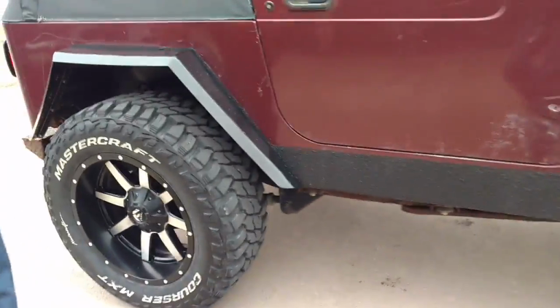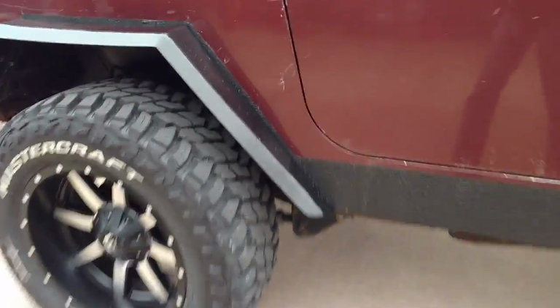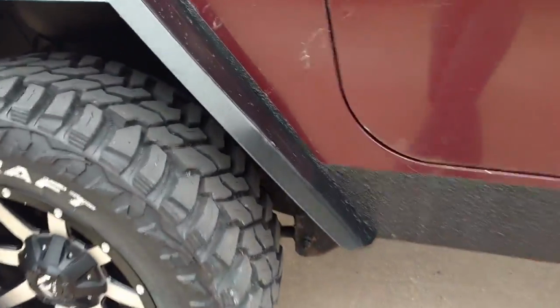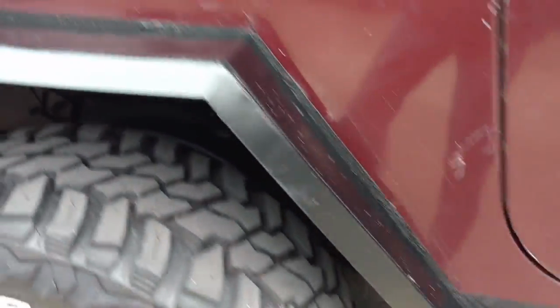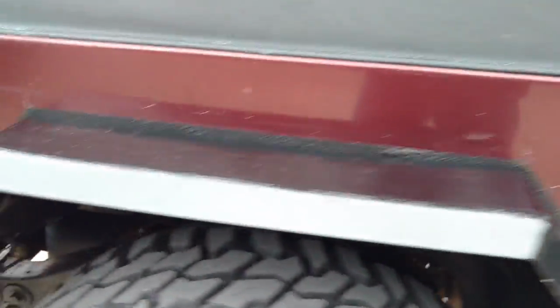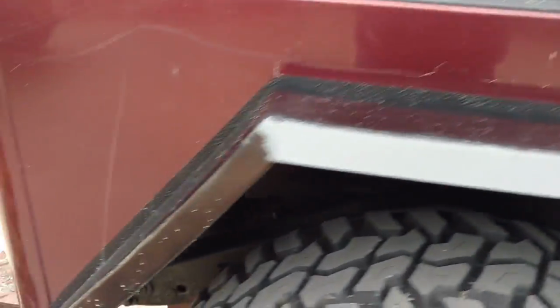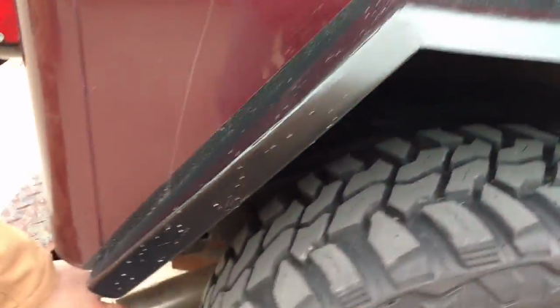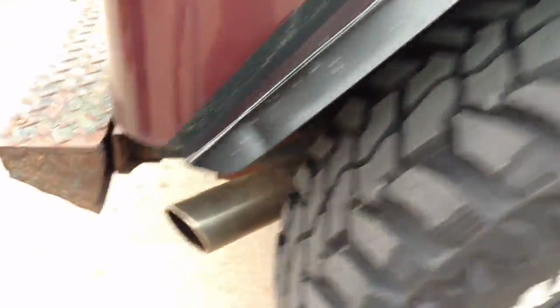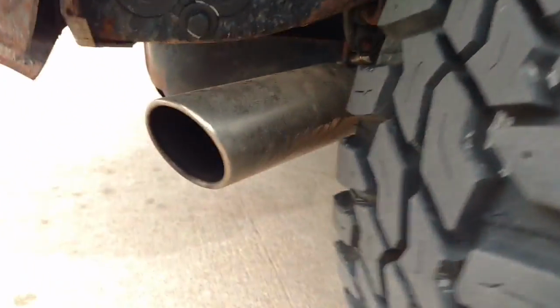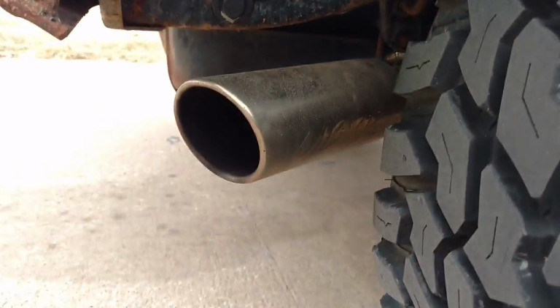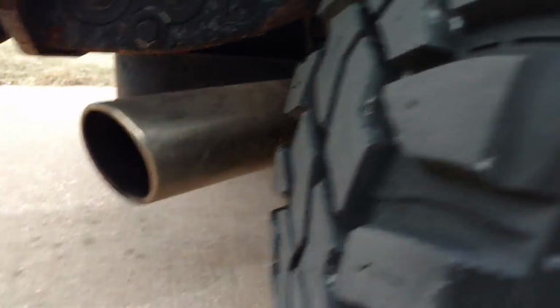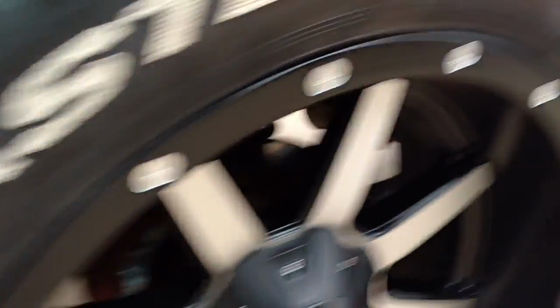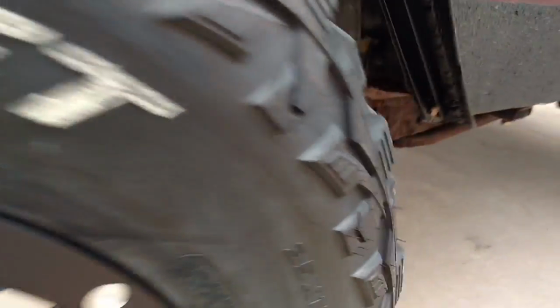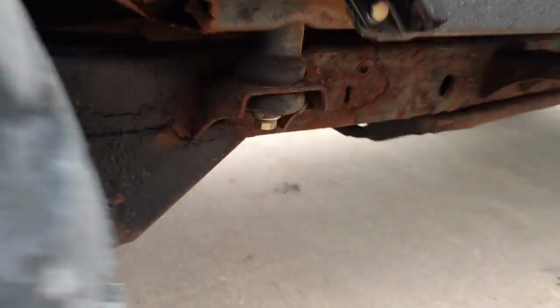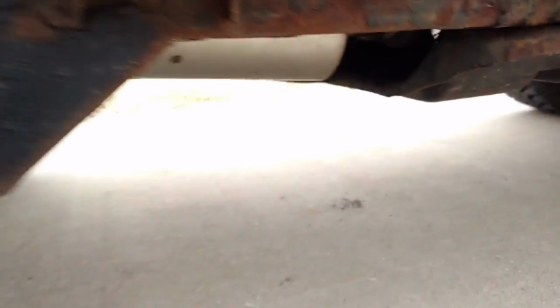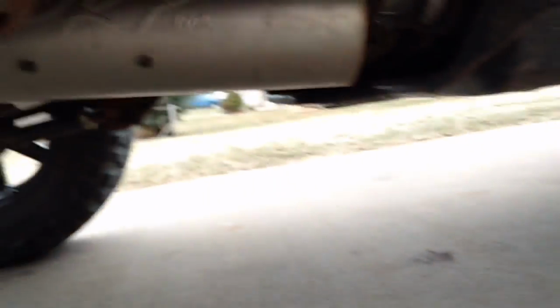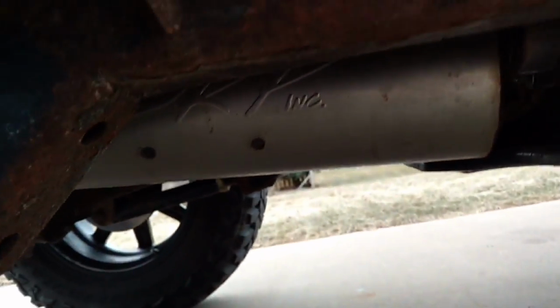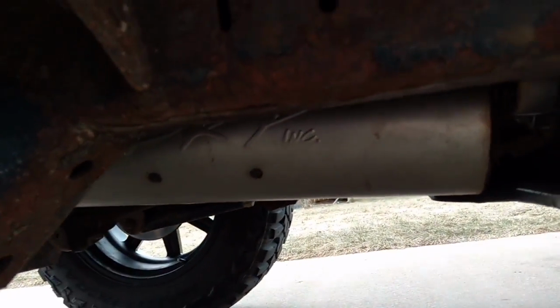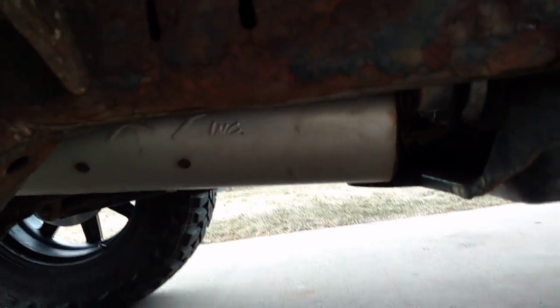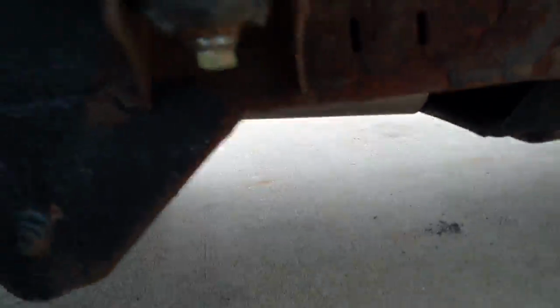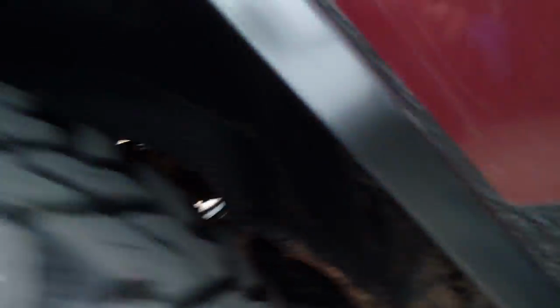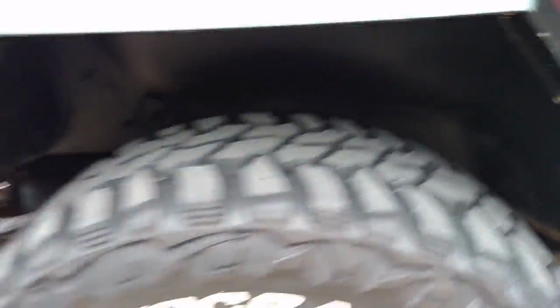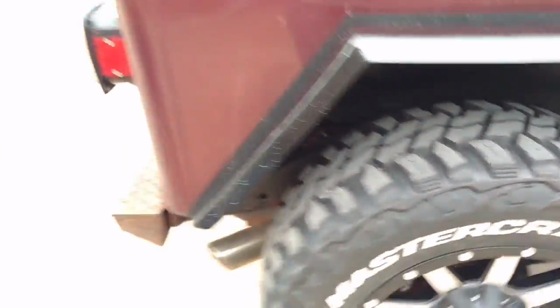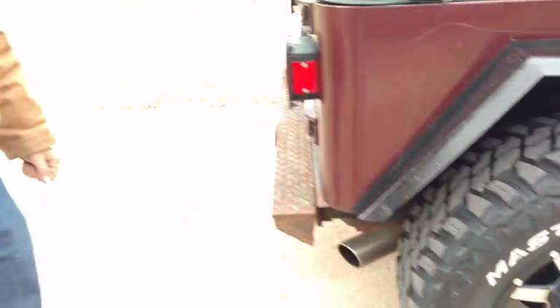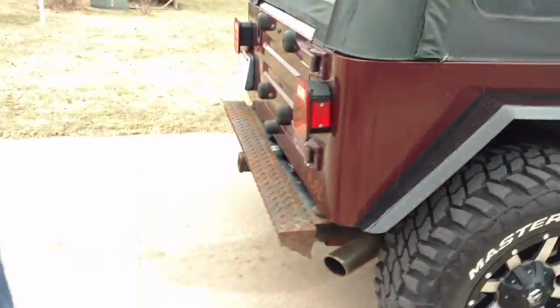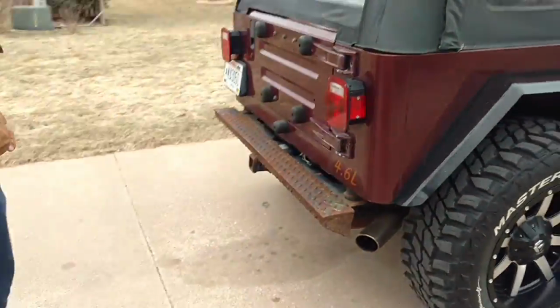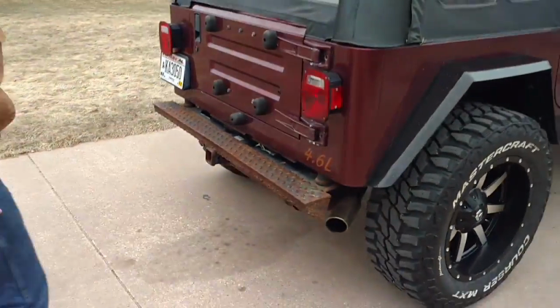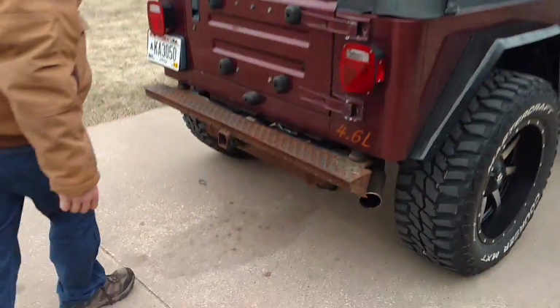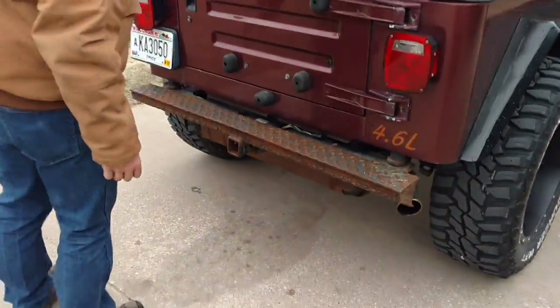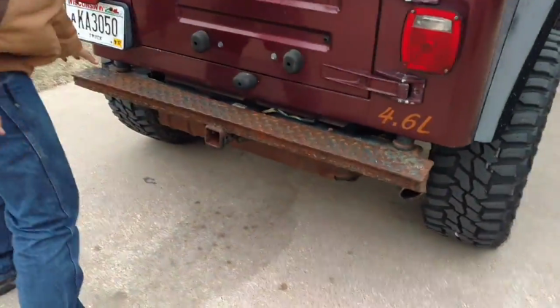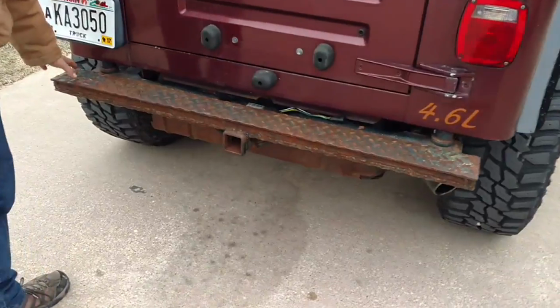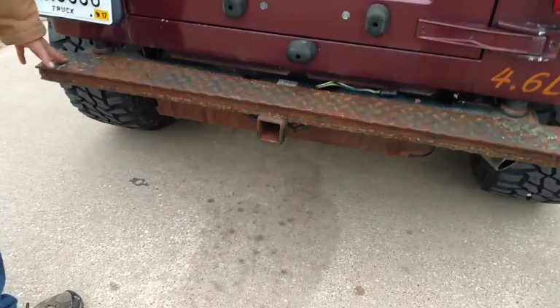And we'll come back here — I've got a MBRP cat-back exhaust. Rear bumper that's not quite finished up yet, that's why it's not painted.